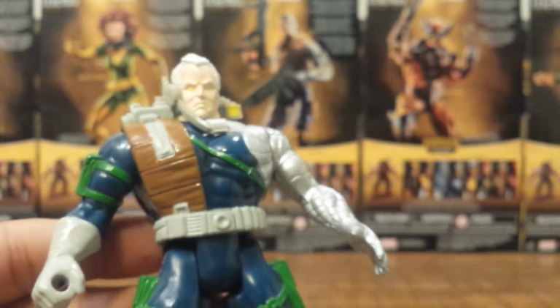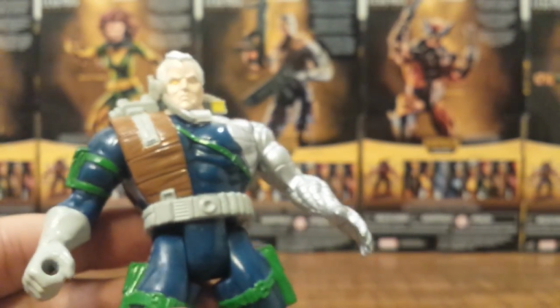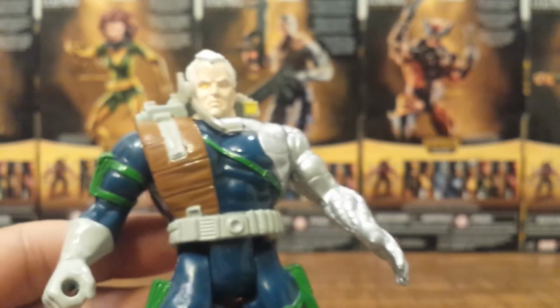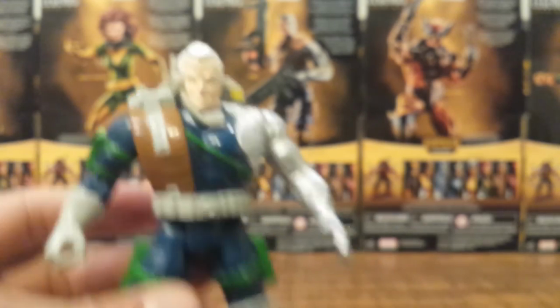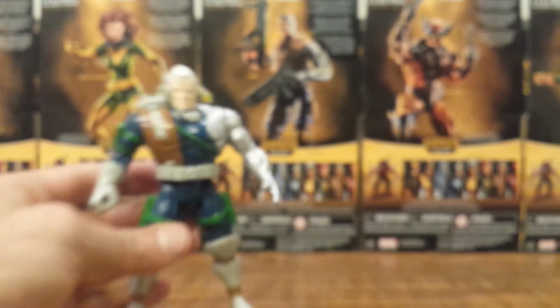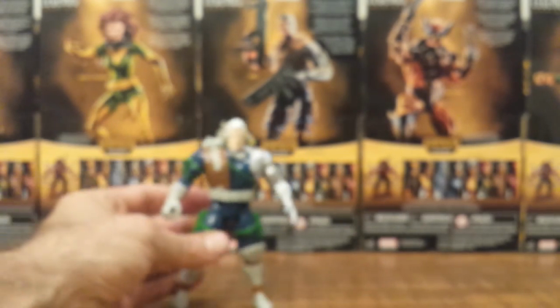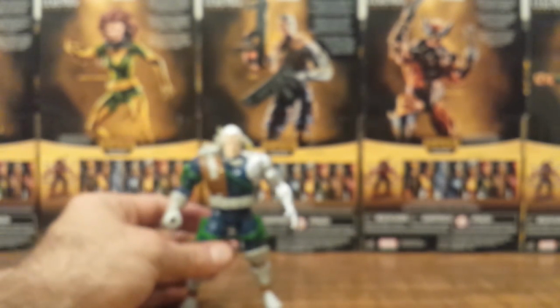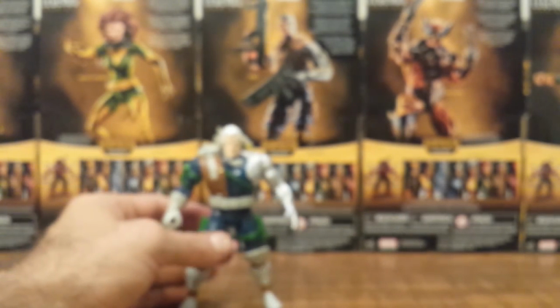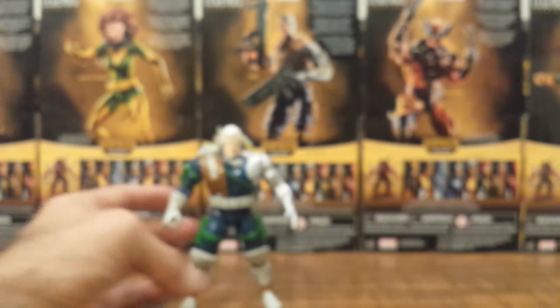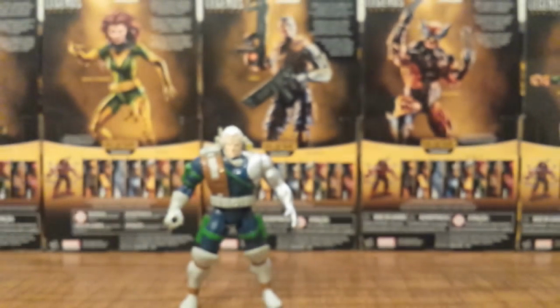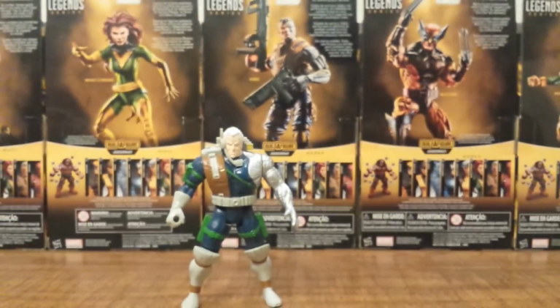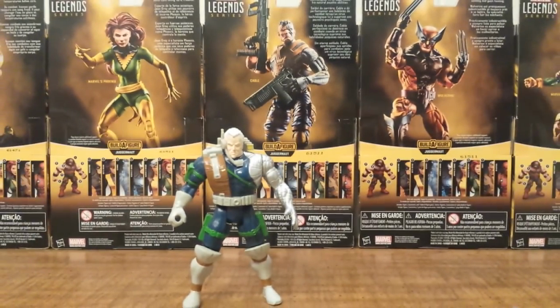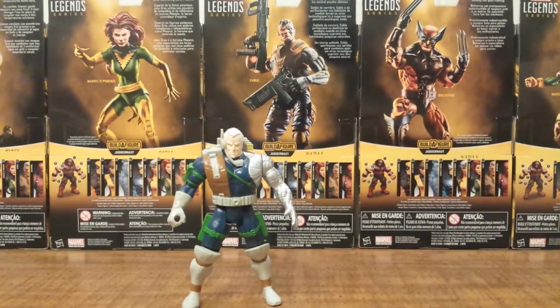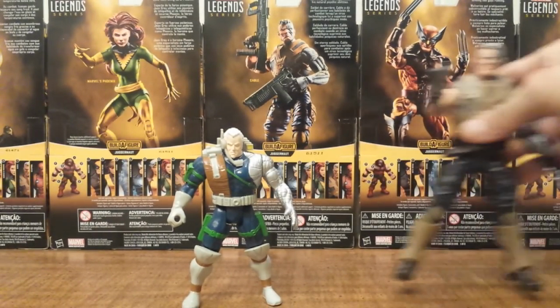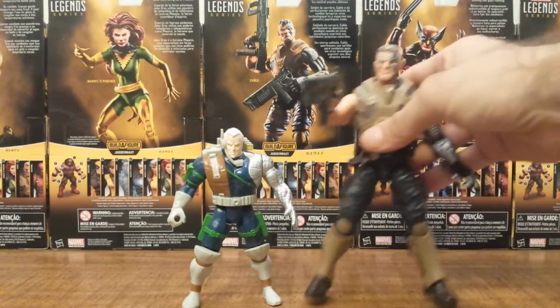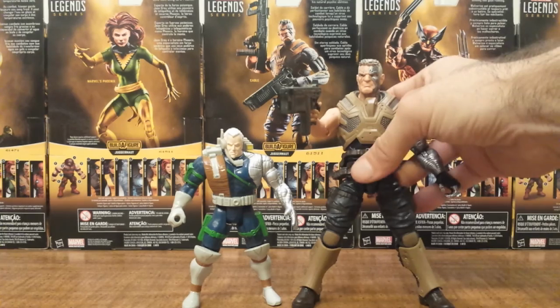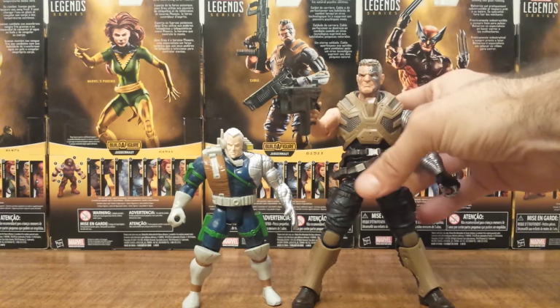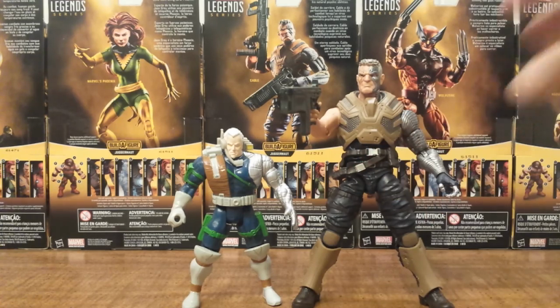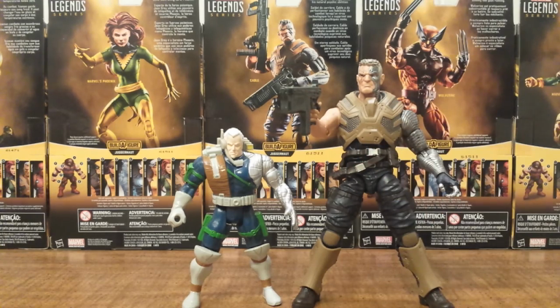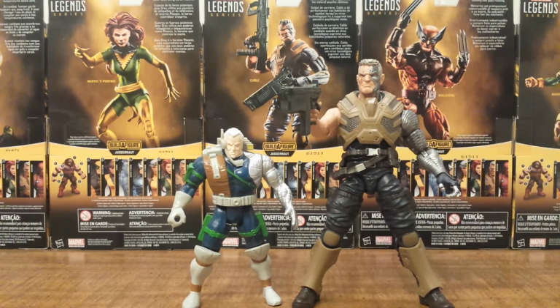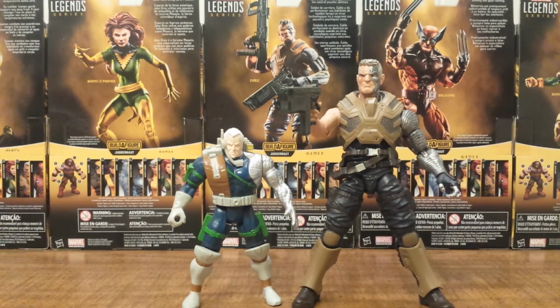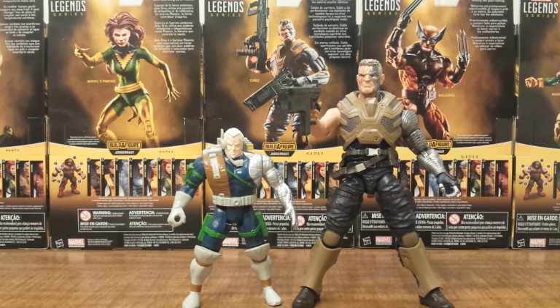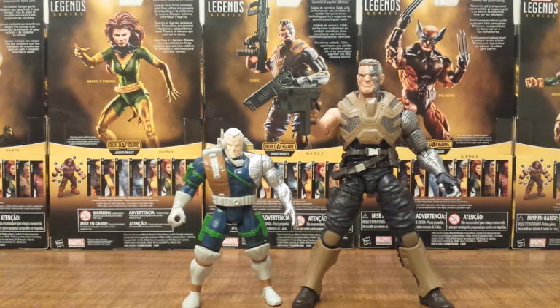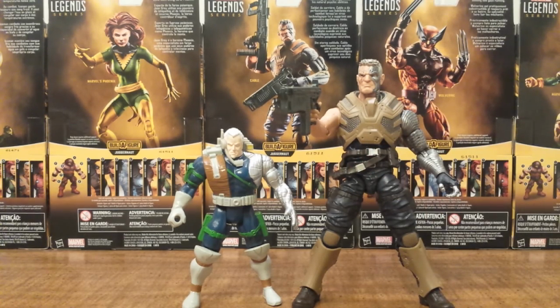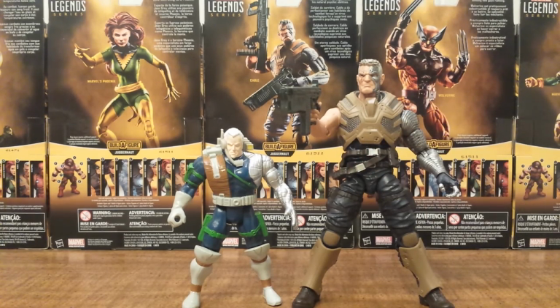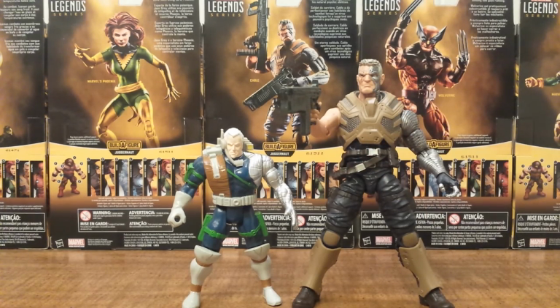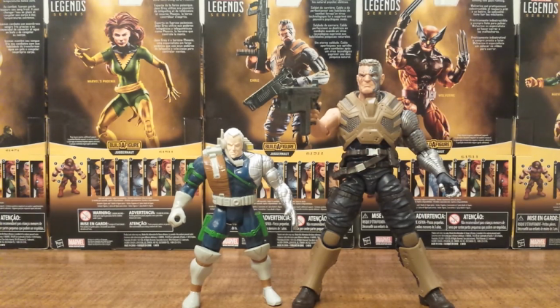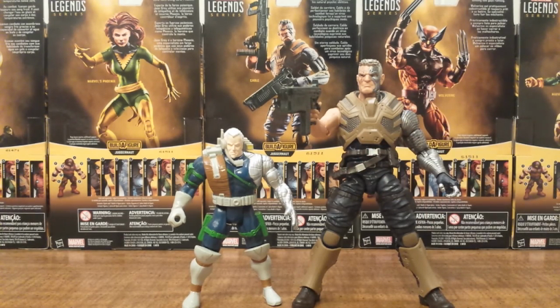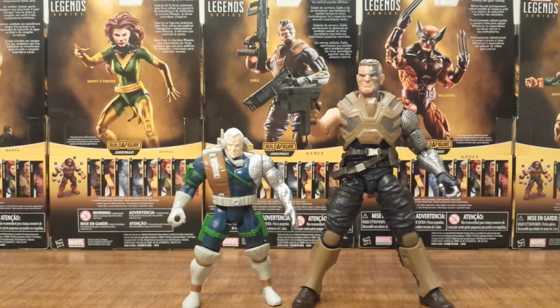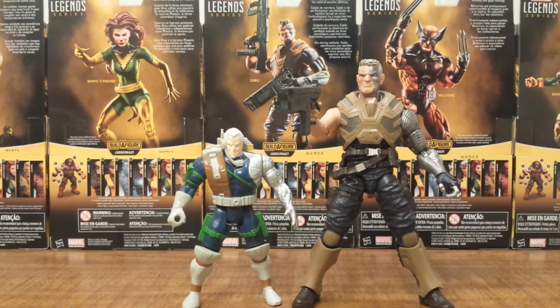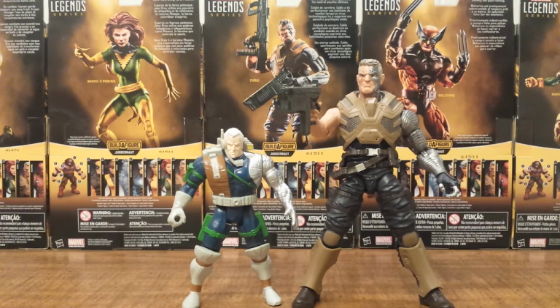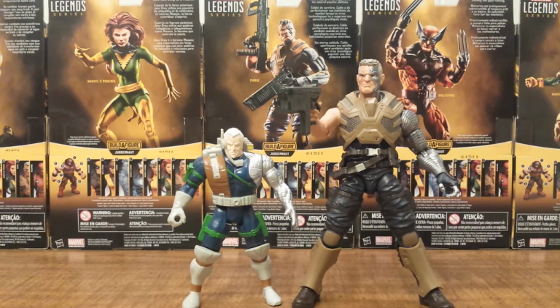I hope you enjoyed this Throwback Thursday on X-Force's Cable. Stay tuned, because tomorrow we will be having the brand new X-Men Marvel Legends Cable review. I'll see you then everyone.